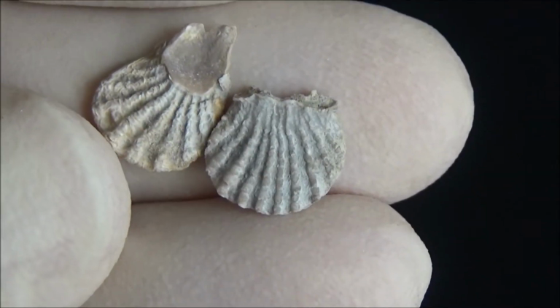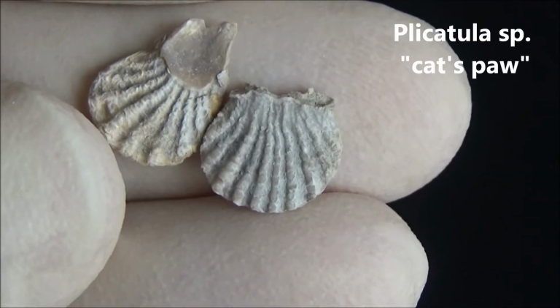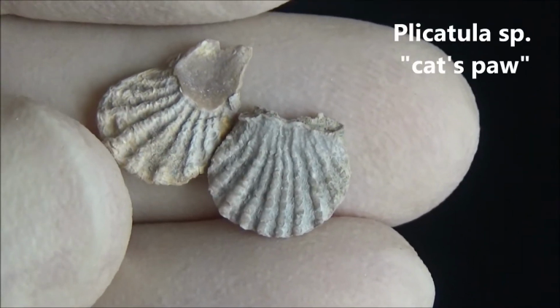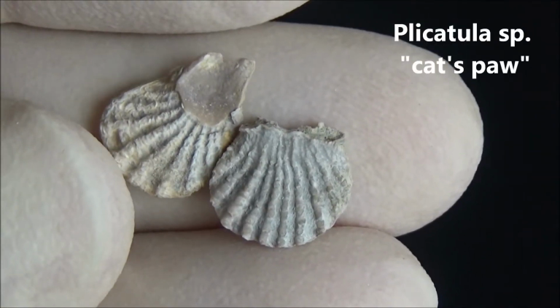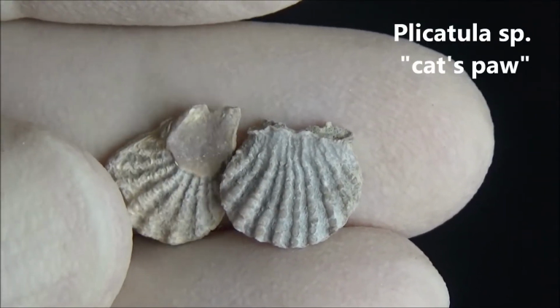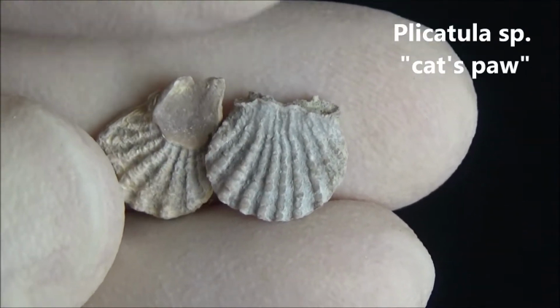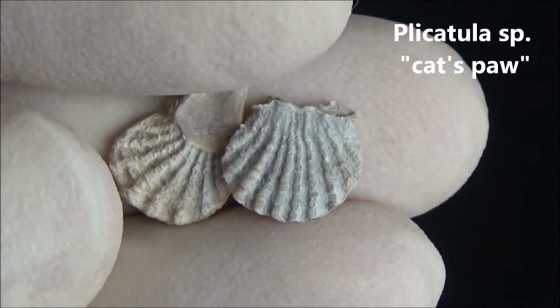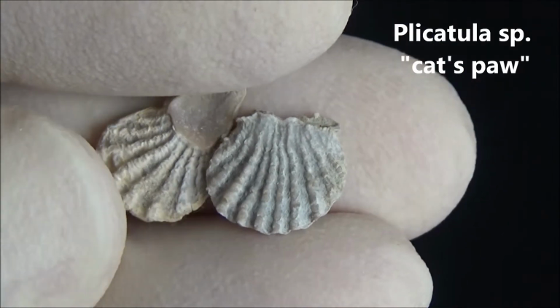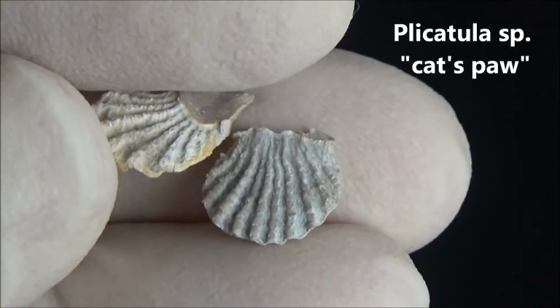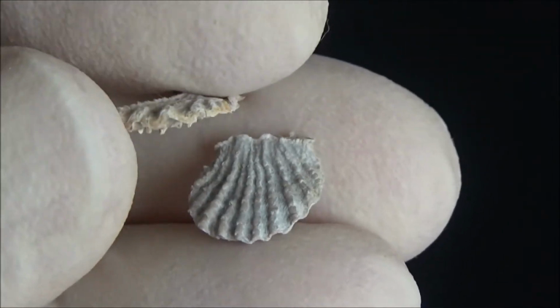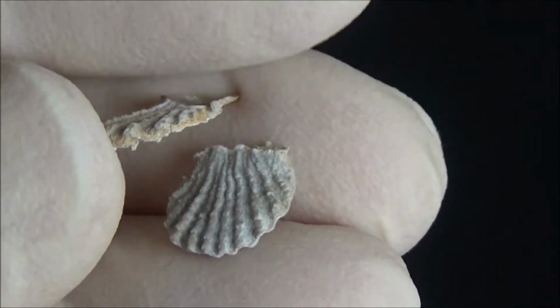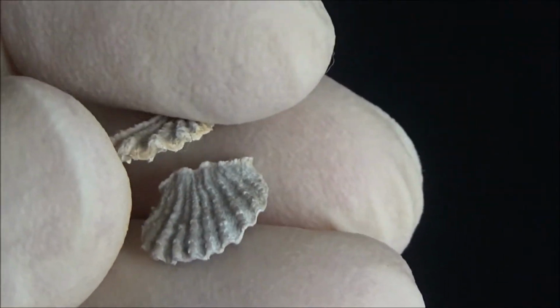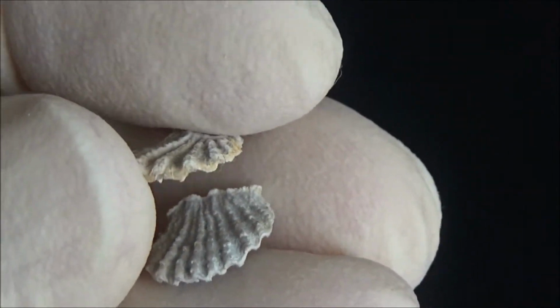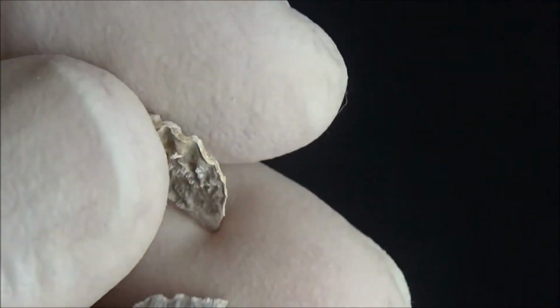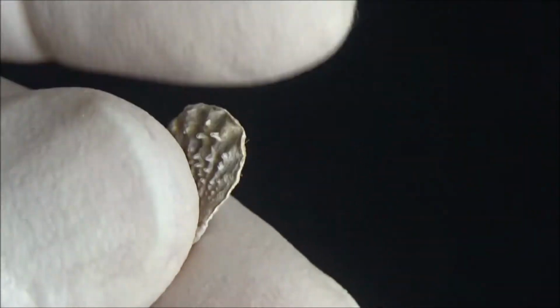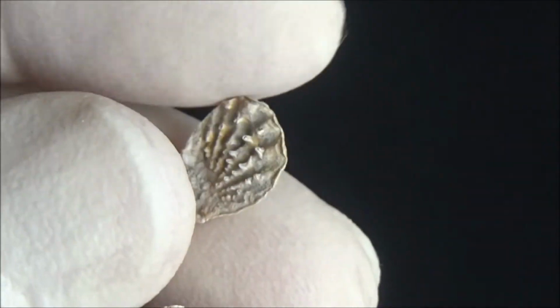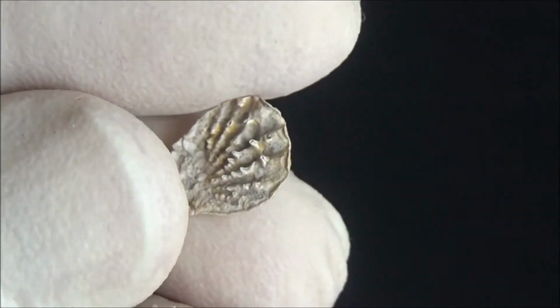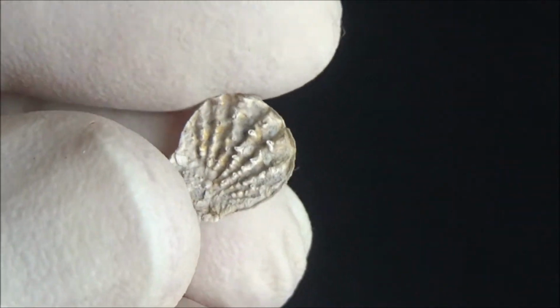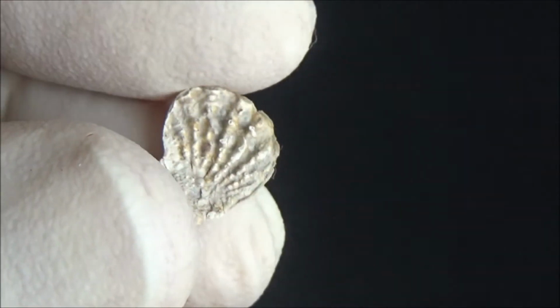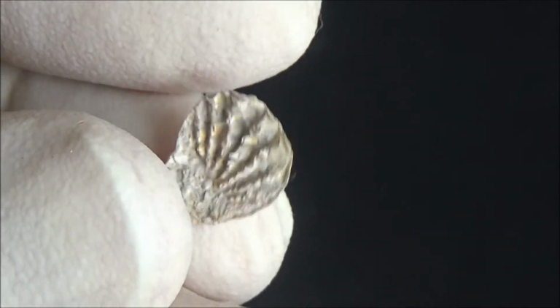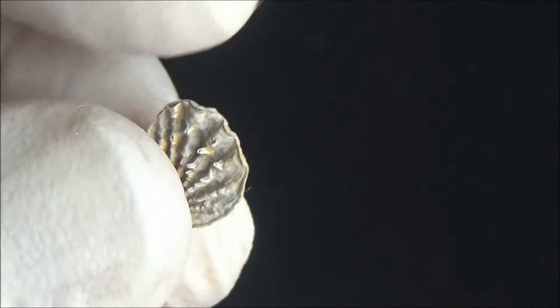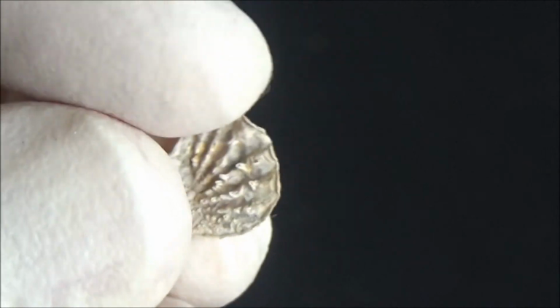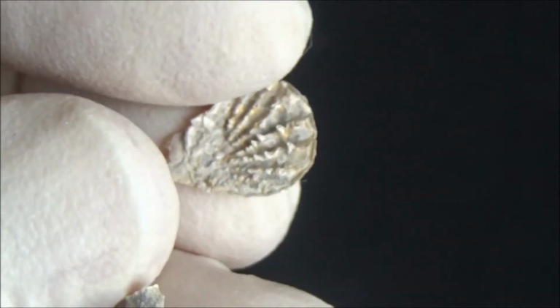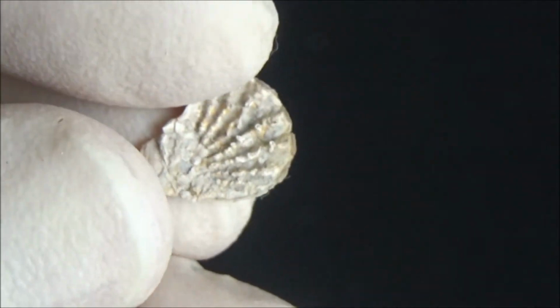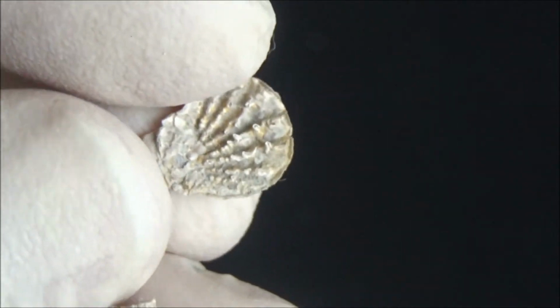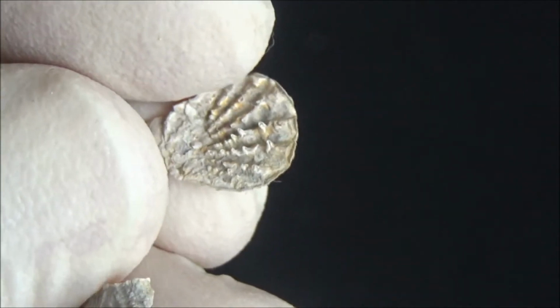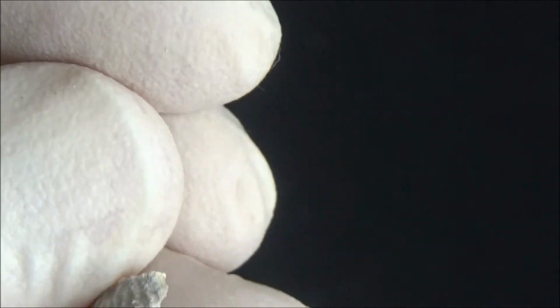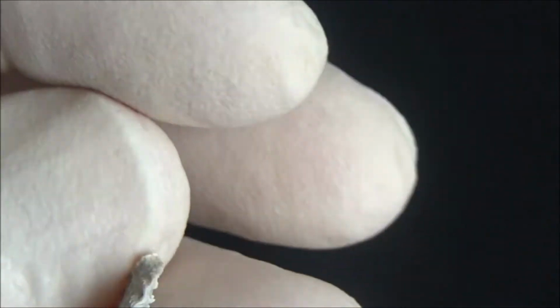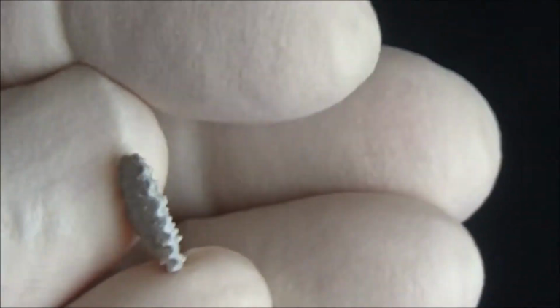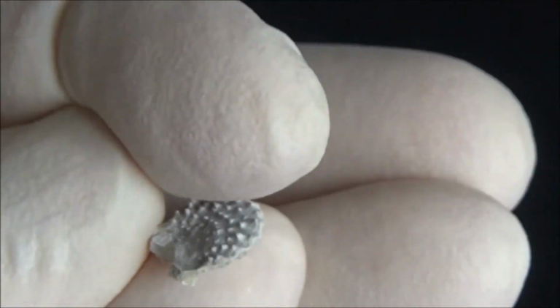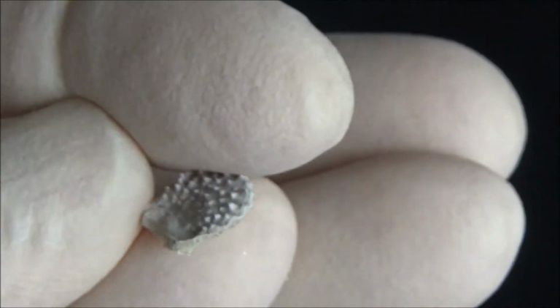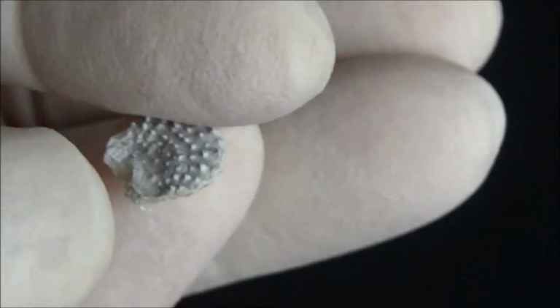These tiny oyster shells are called cat's paw. The bumps on the shell could have been originally a bit longer, and probably help the molluscs to stay in place in the muddy sea bottom.